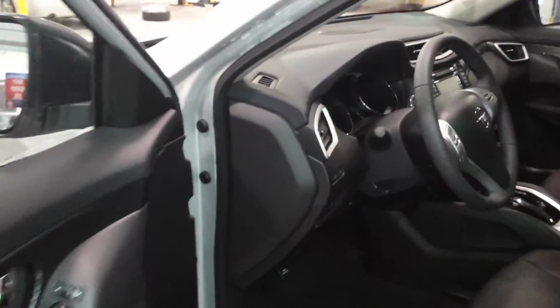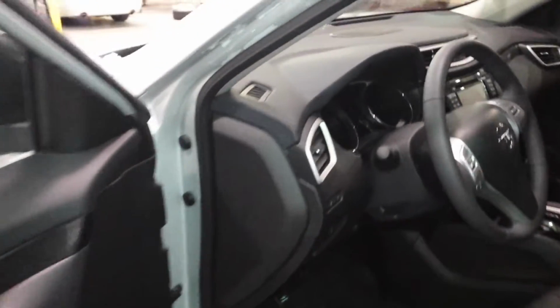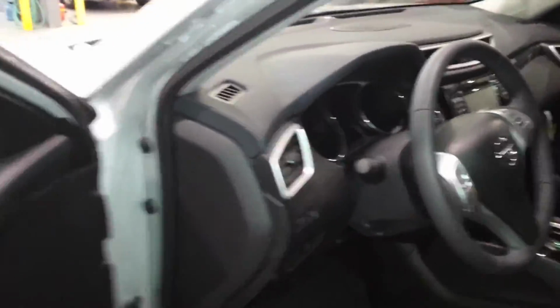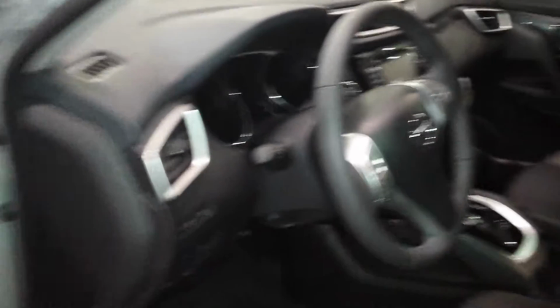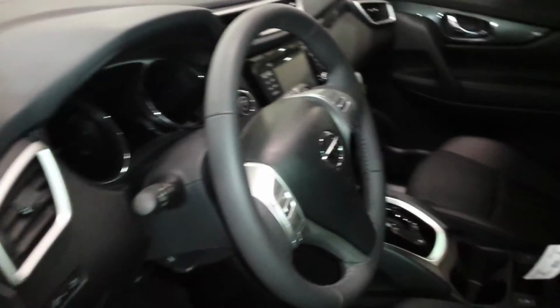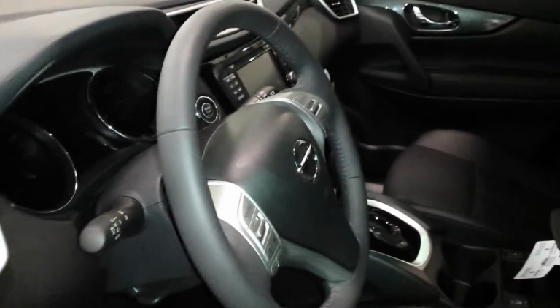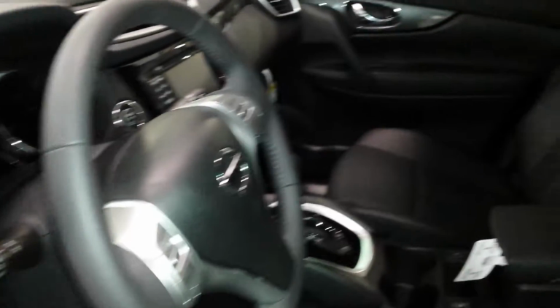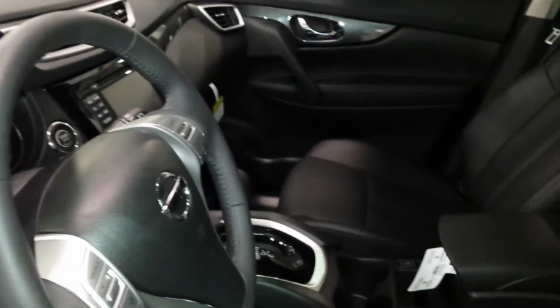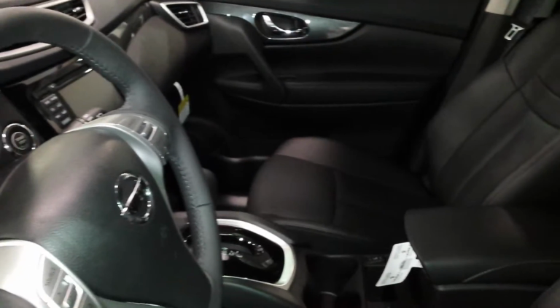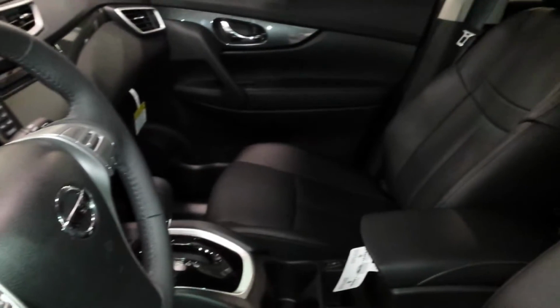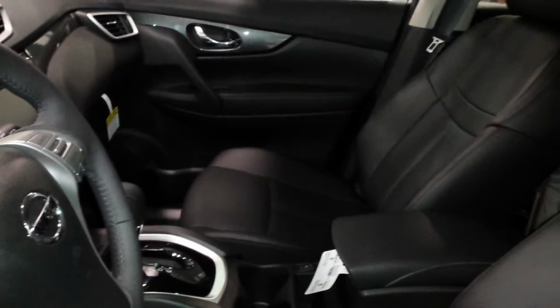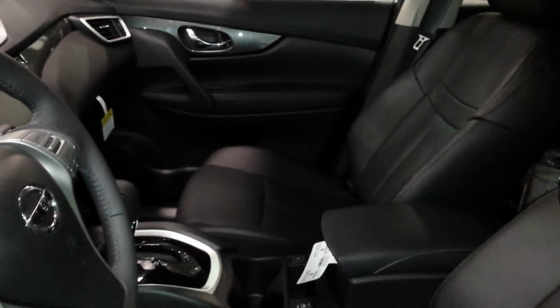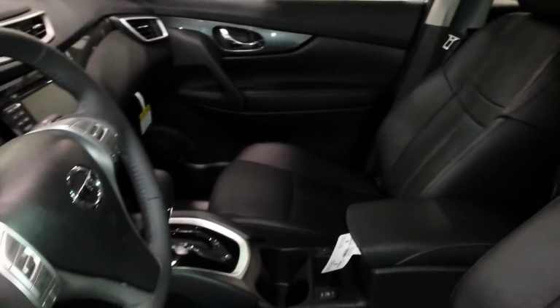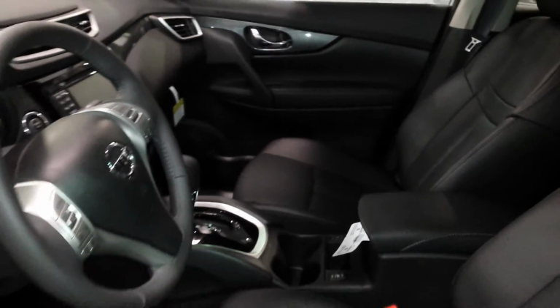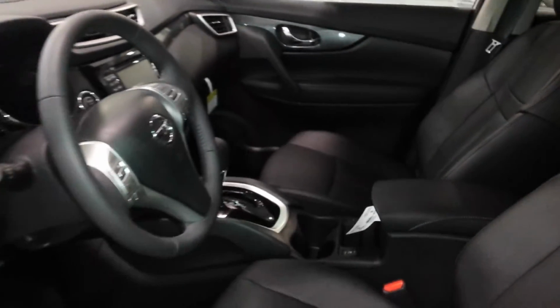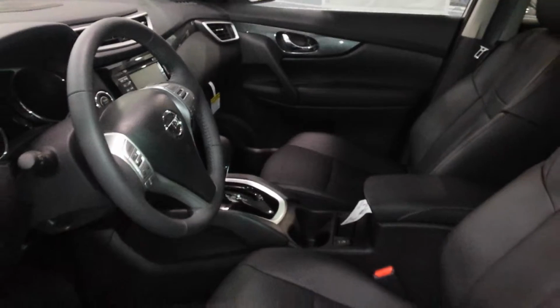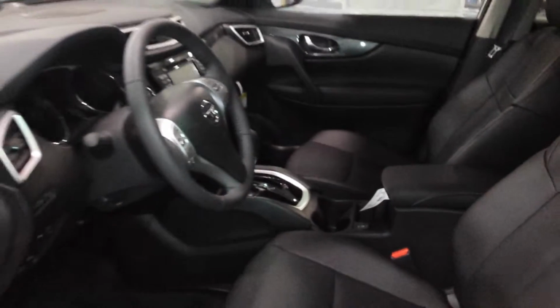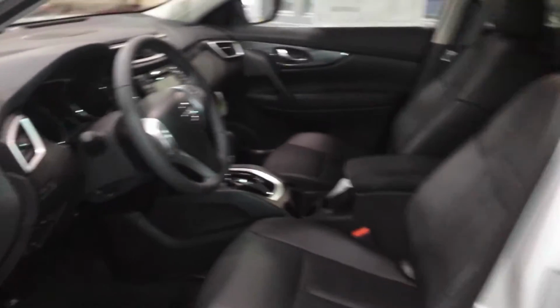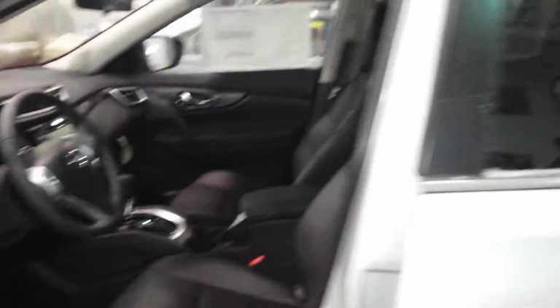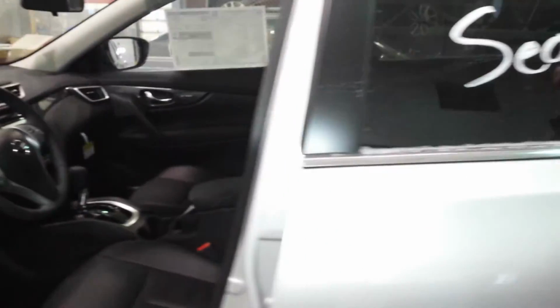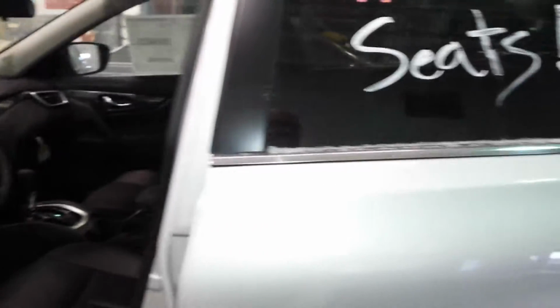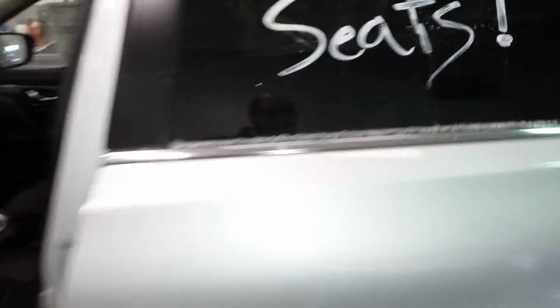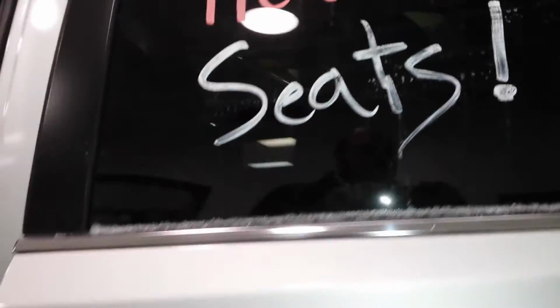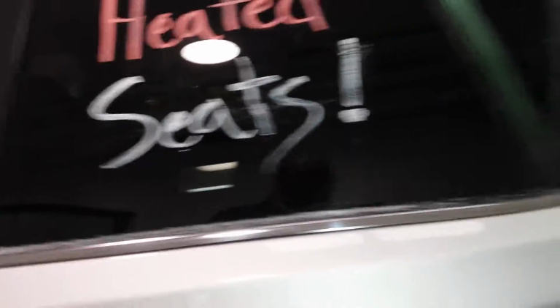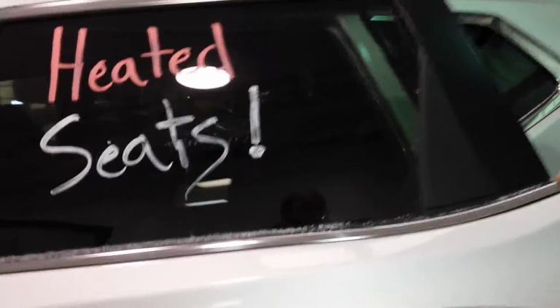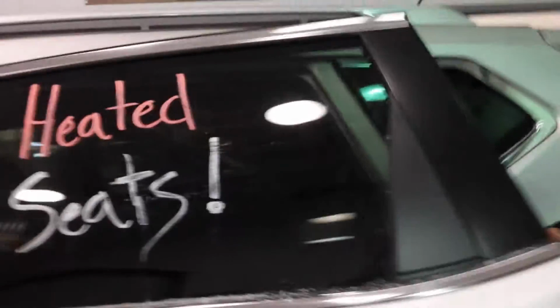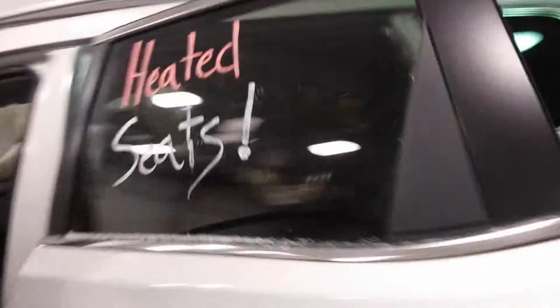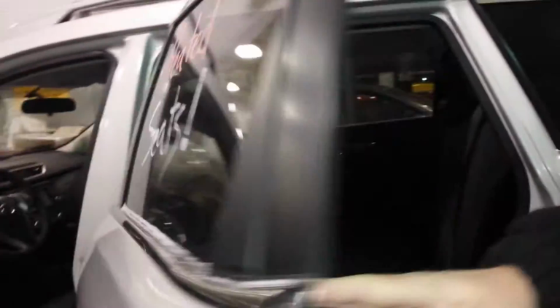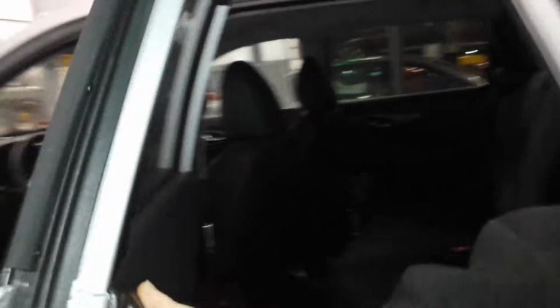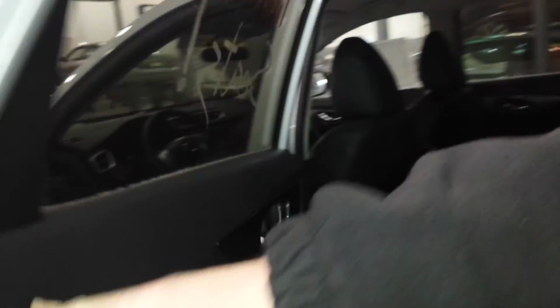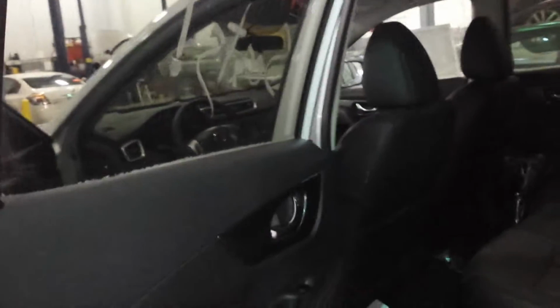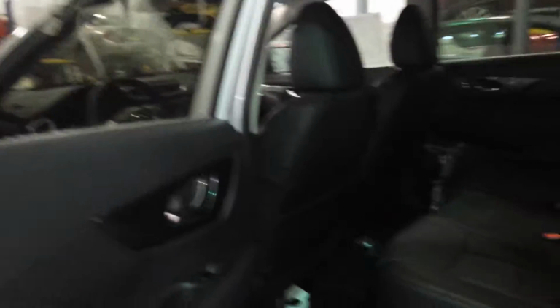It has the heated leather seats, navigation, the around view monitor. Does have heated side mirrors as well since it is a little frosty out today. It does also in the back have the rear AC and heat vents.